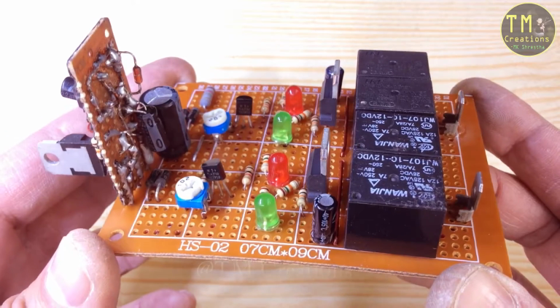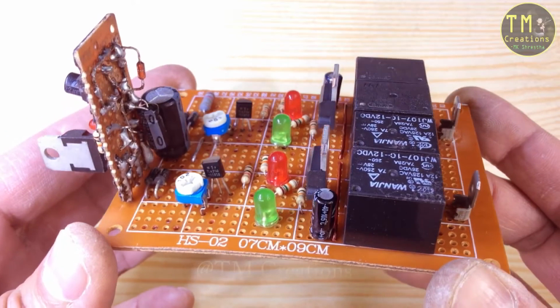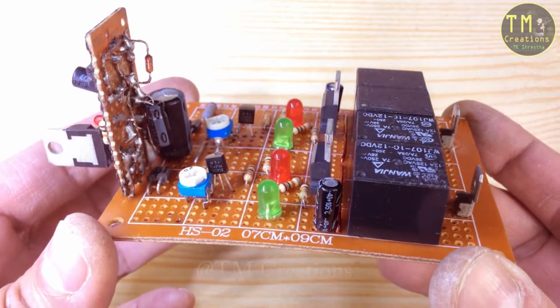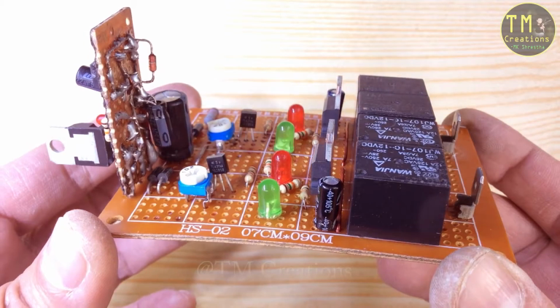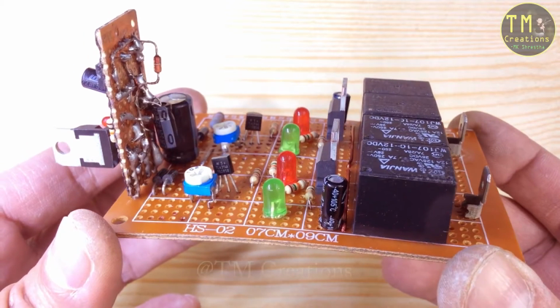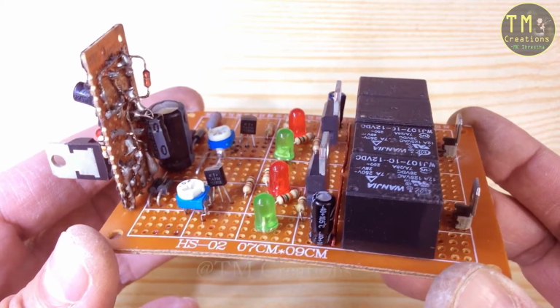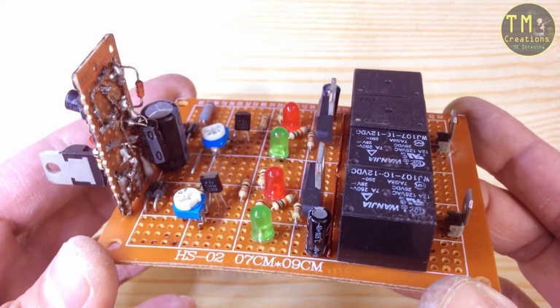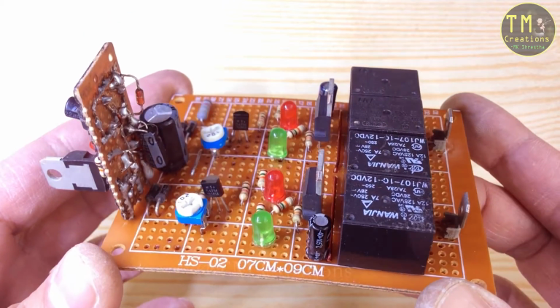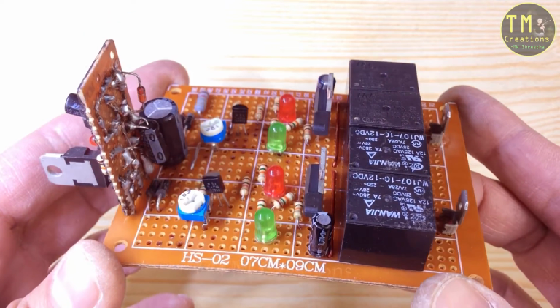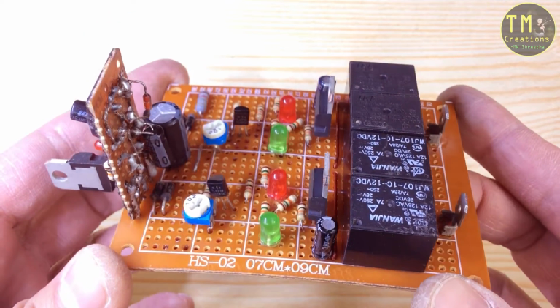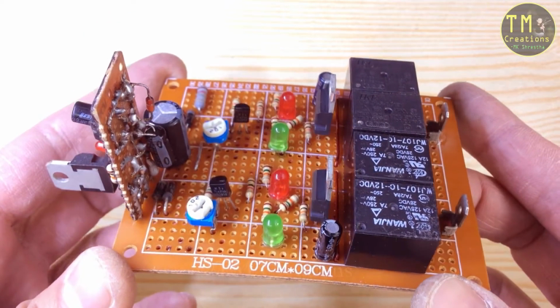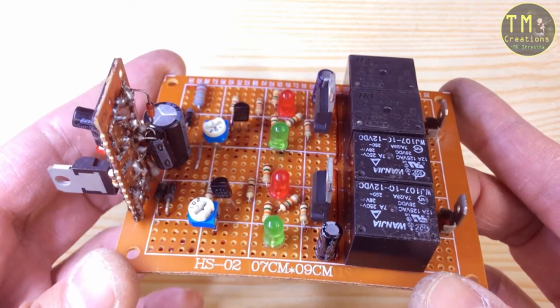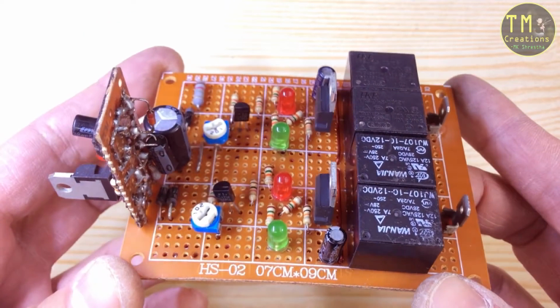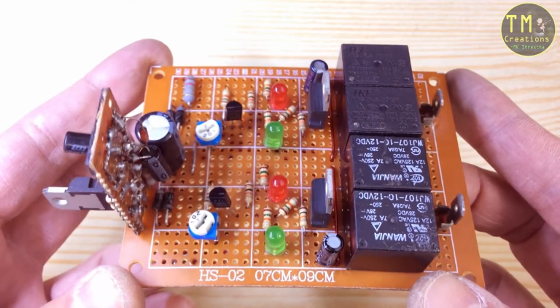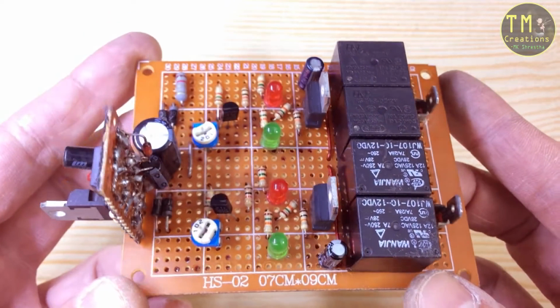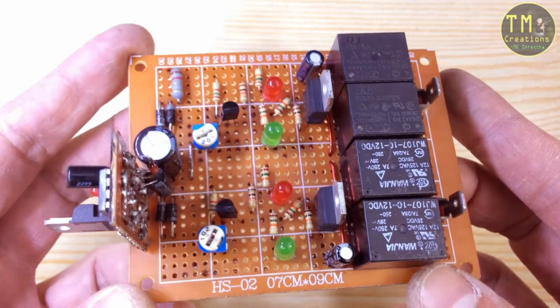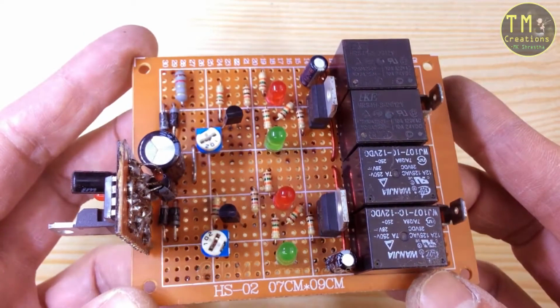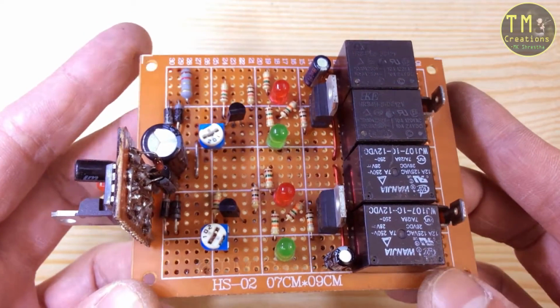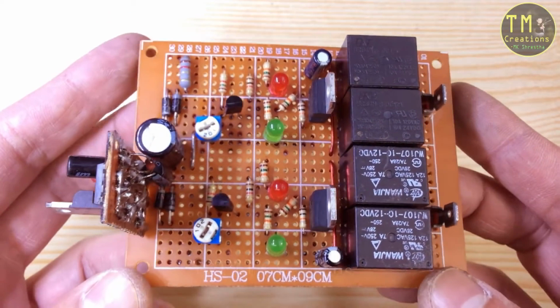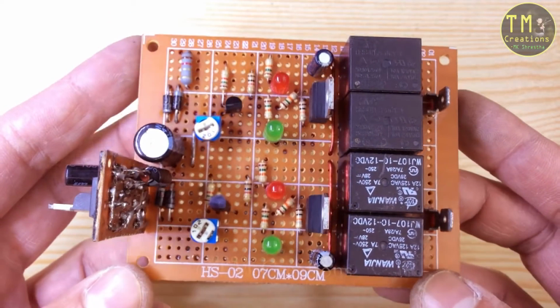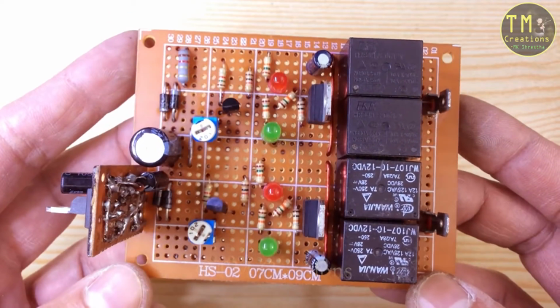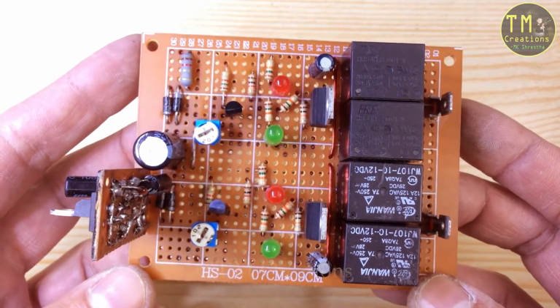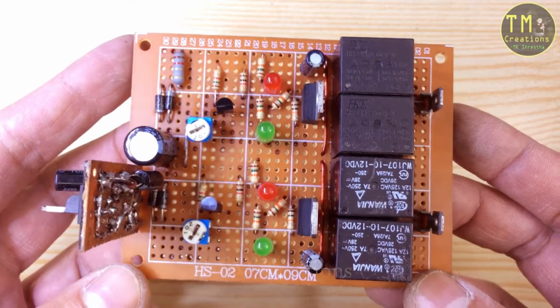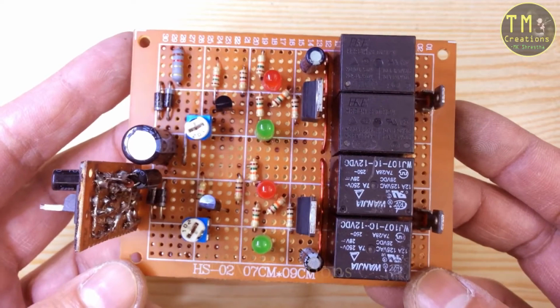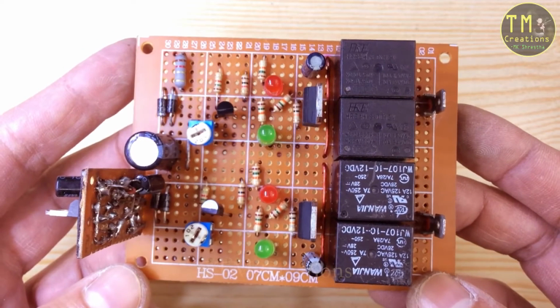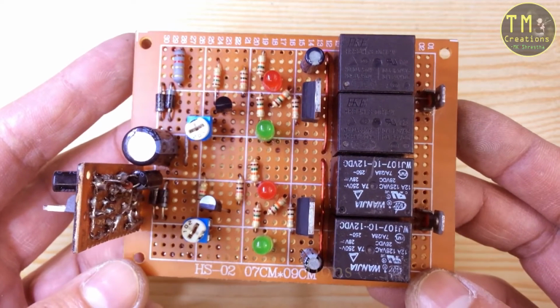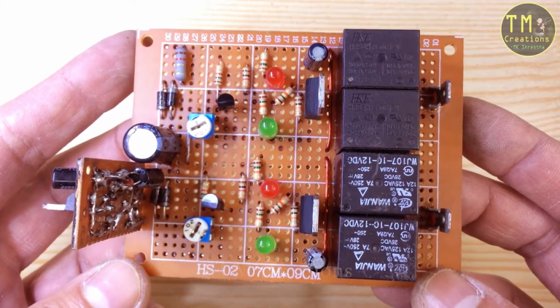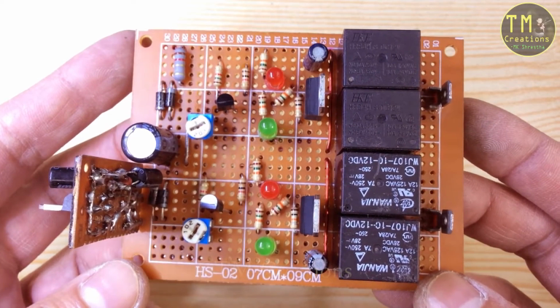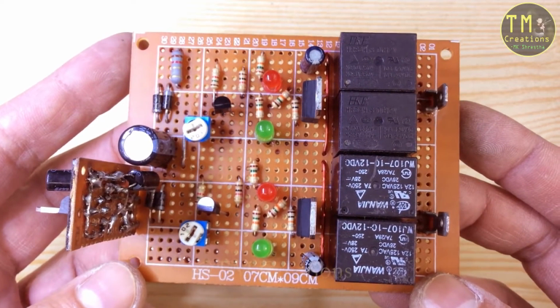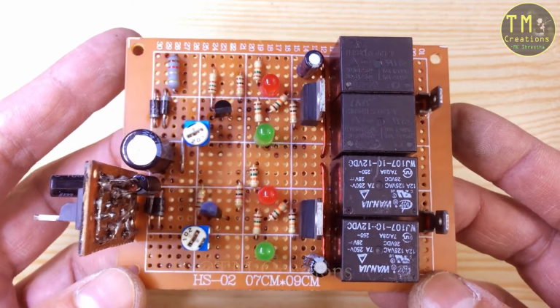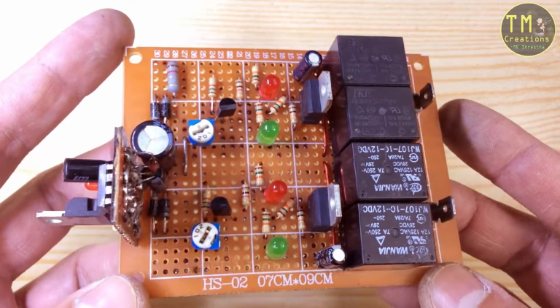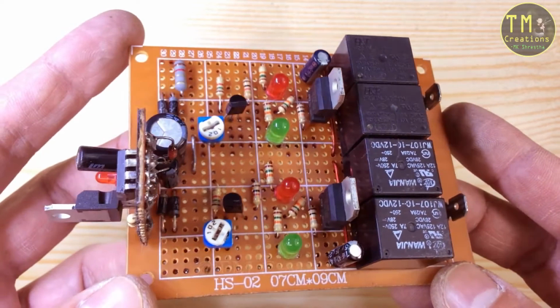This circuit board is designed for volt guard and manual stabilizer. To run this board, we need 15 volt DC current.